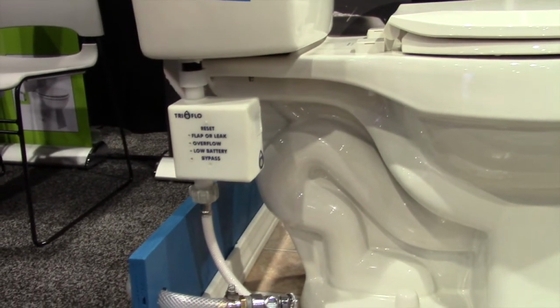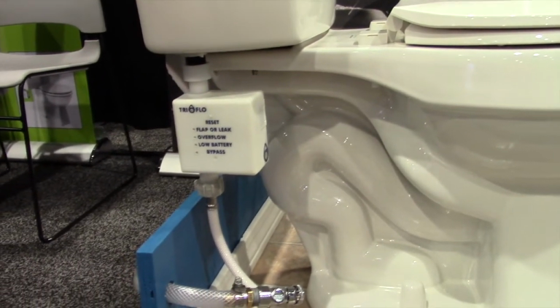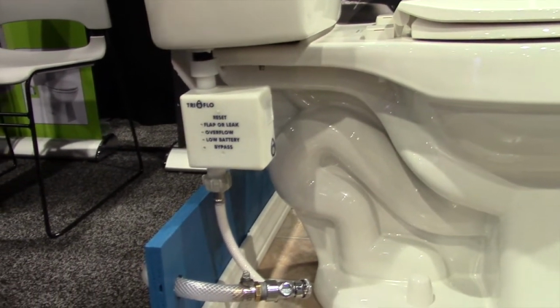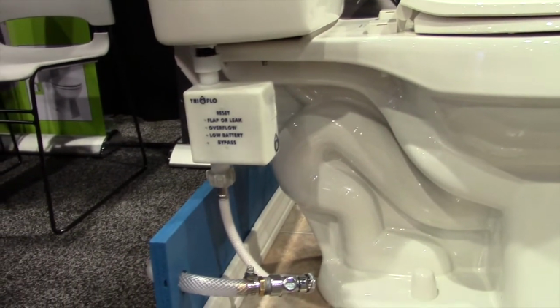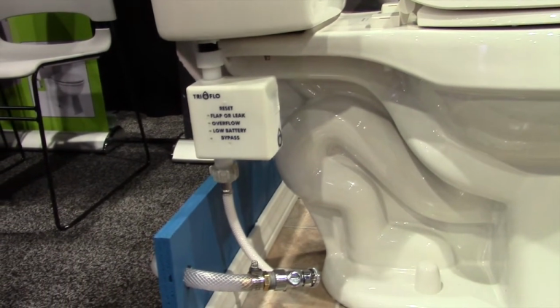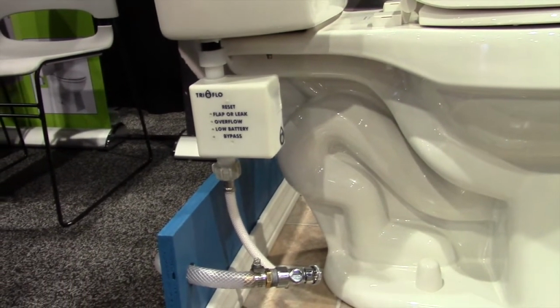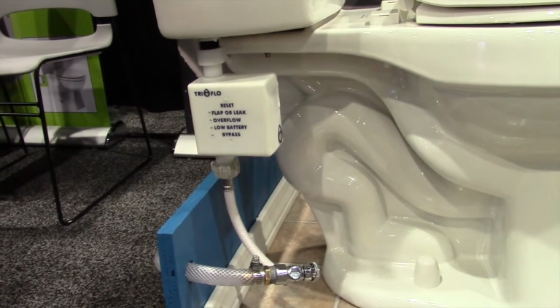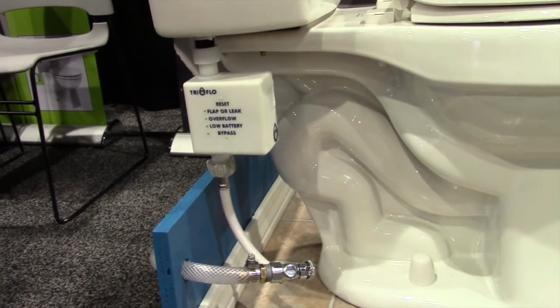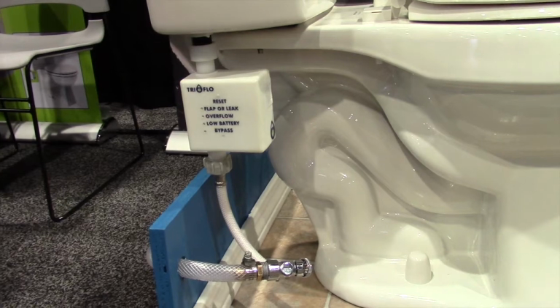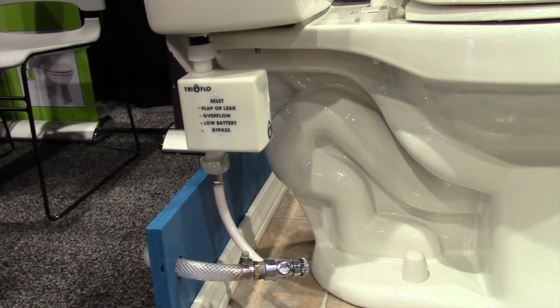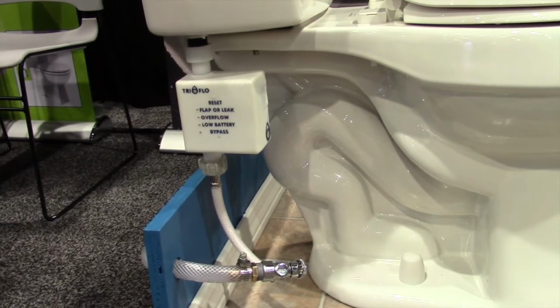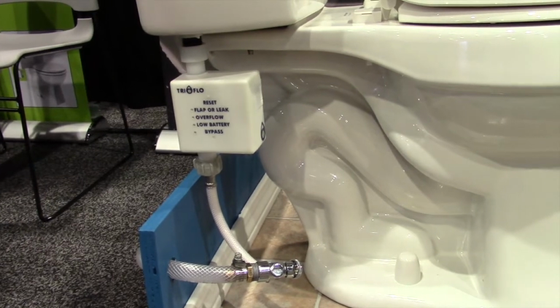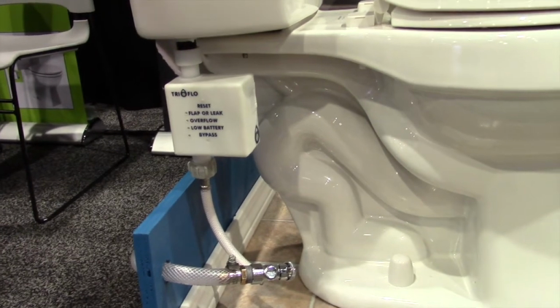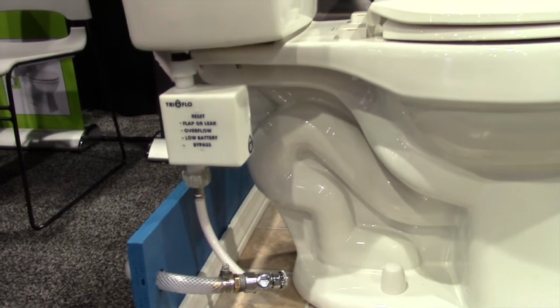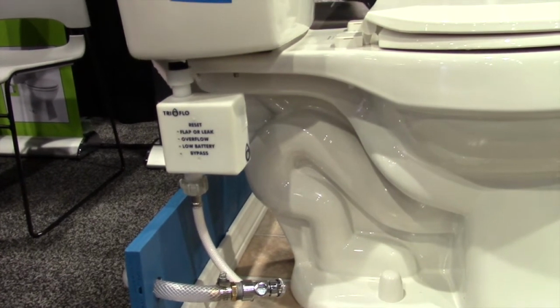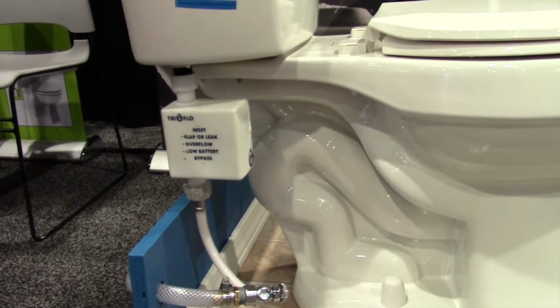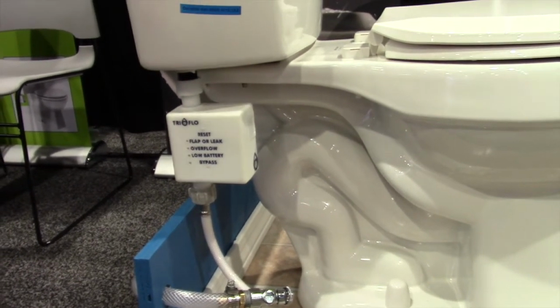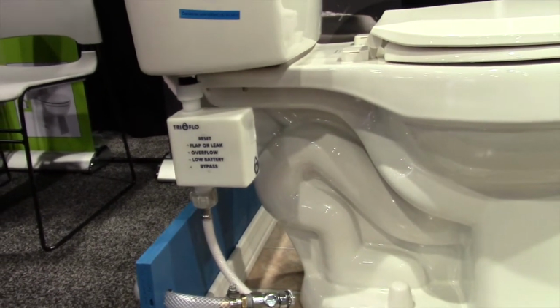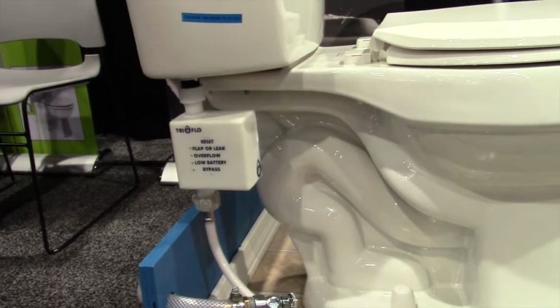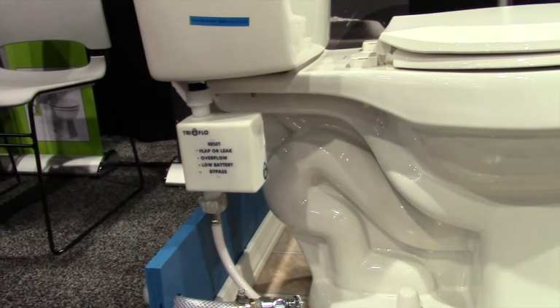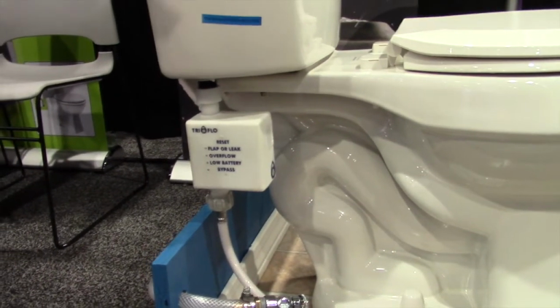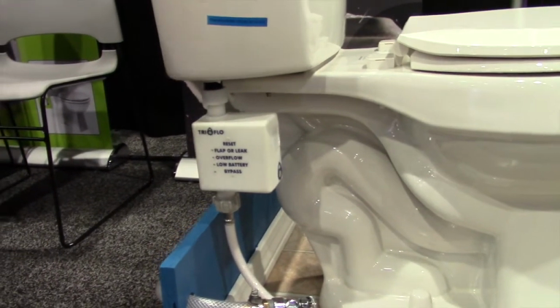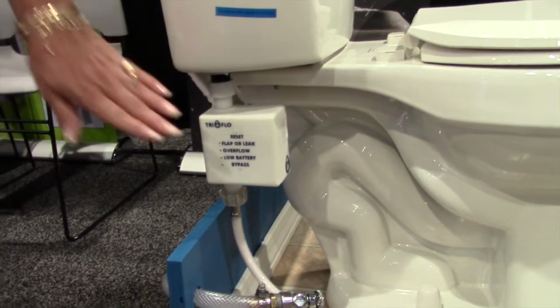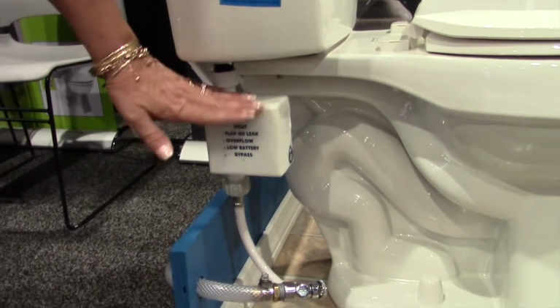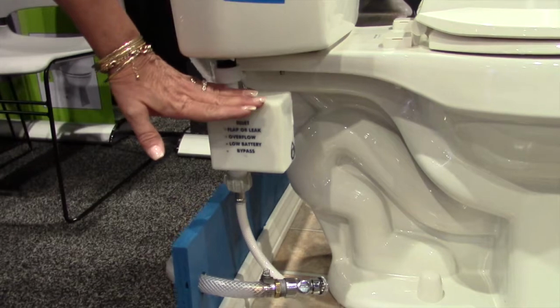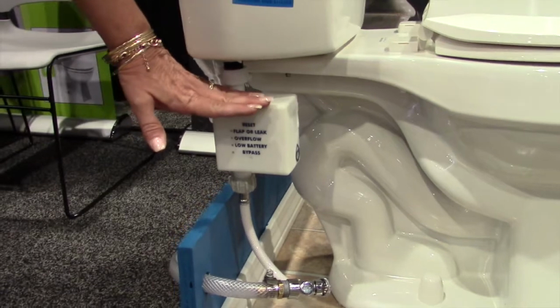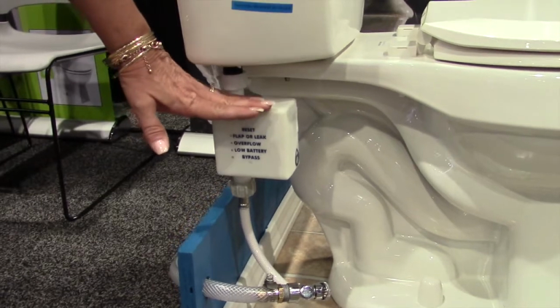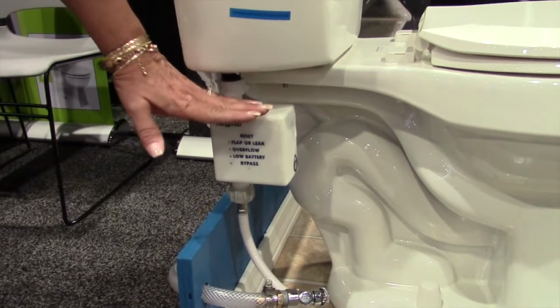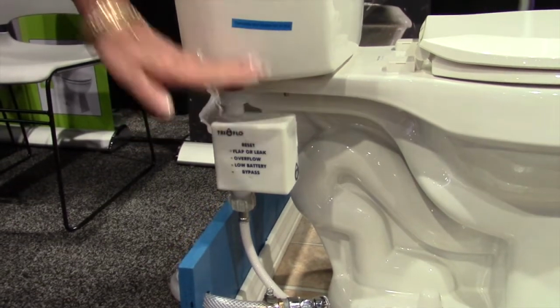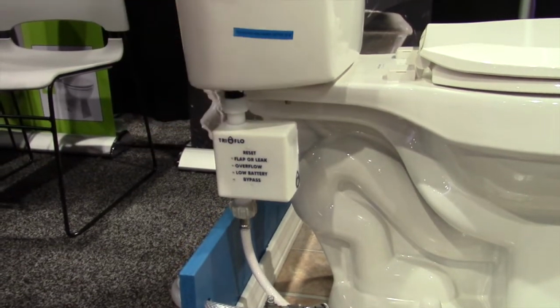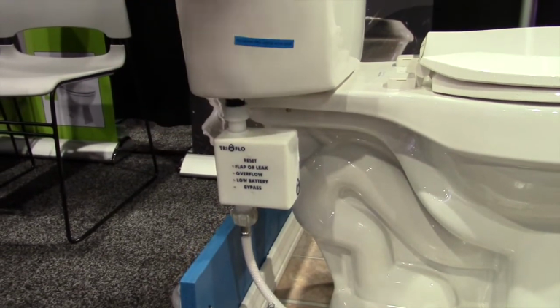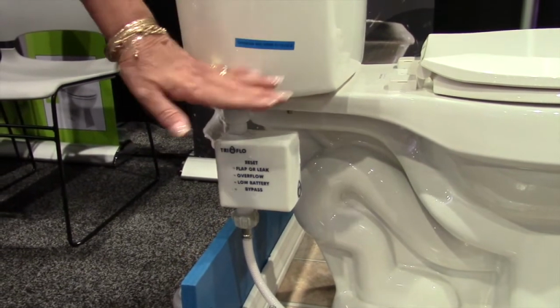If your toilet naturally runs 30 seconds after each flush and there's water flowing through at 40 seconds, it would shut off the water flow so you have no excess water.